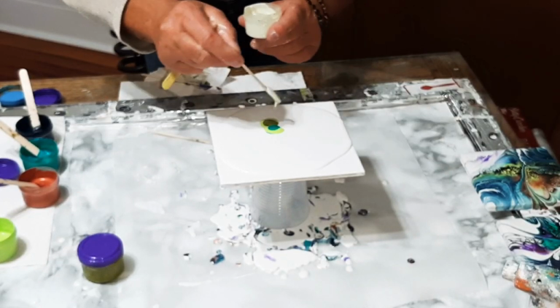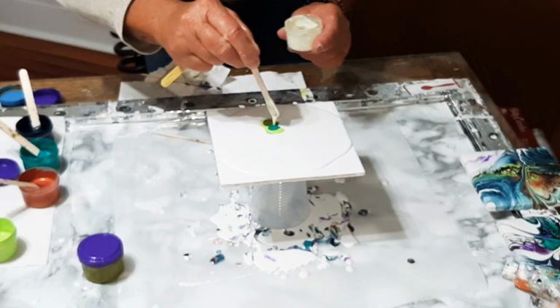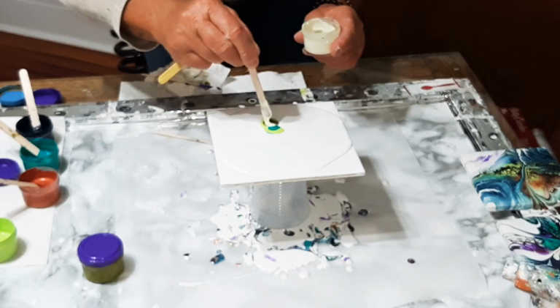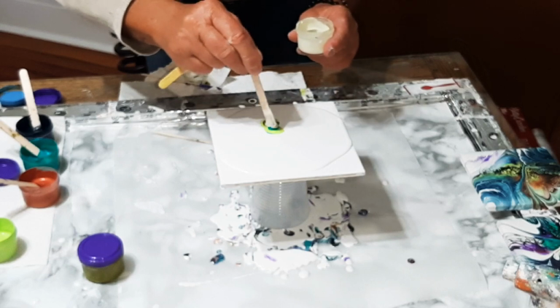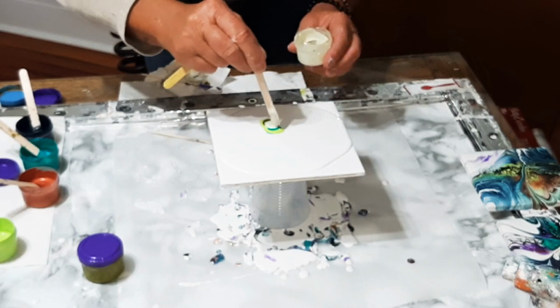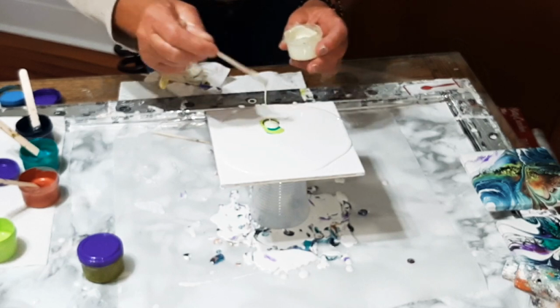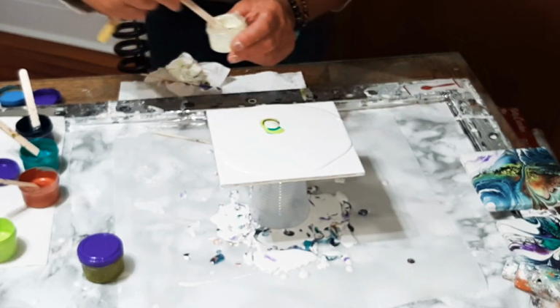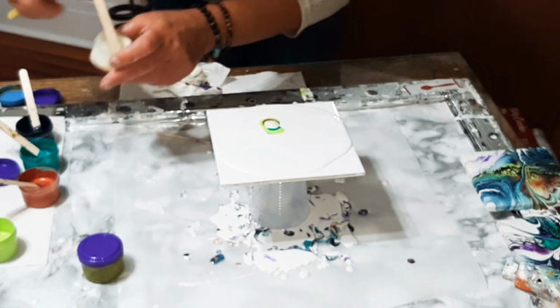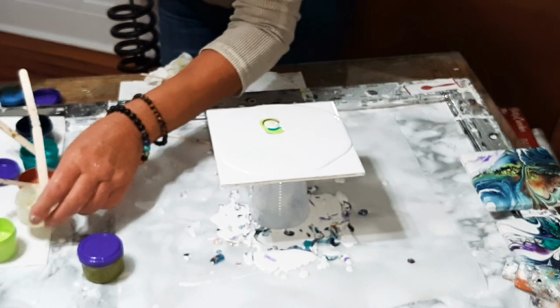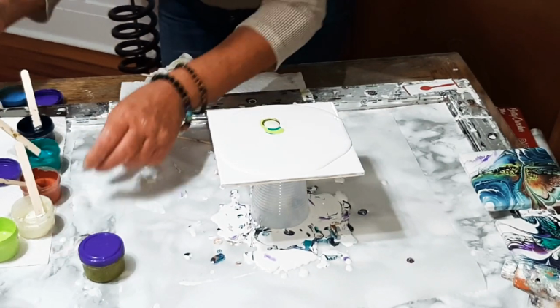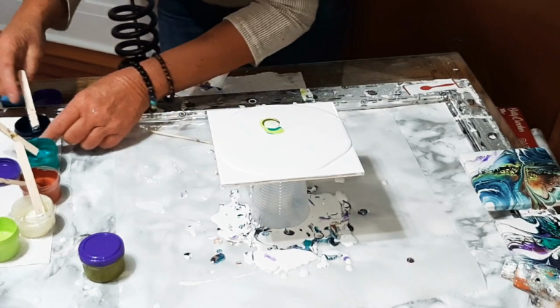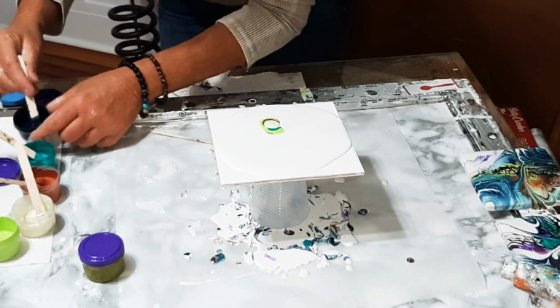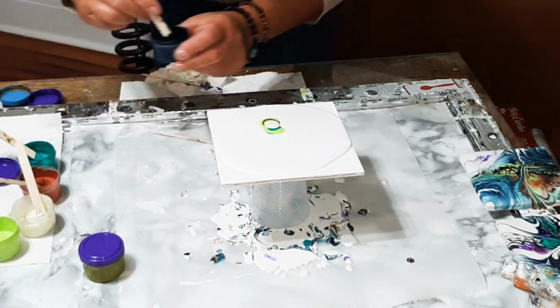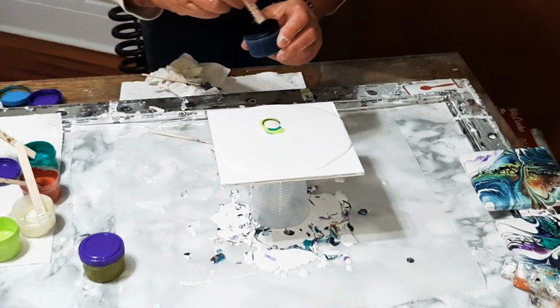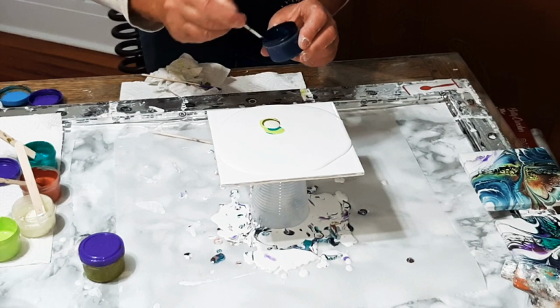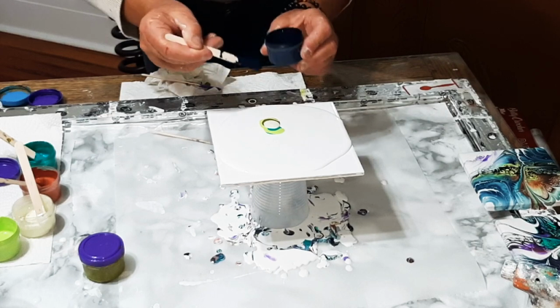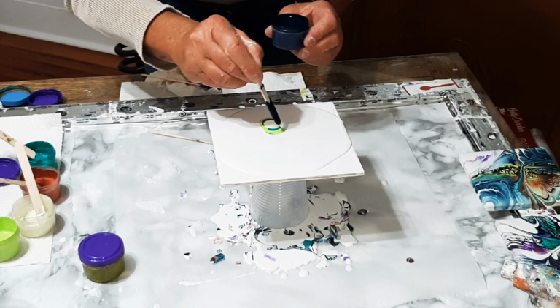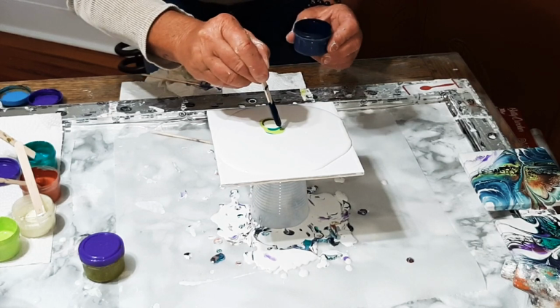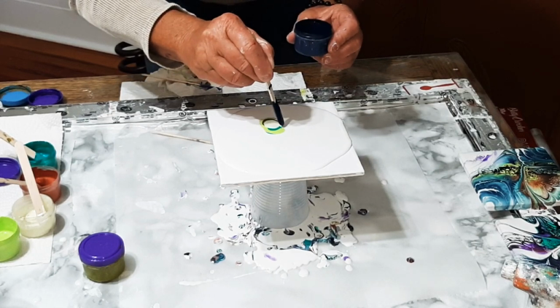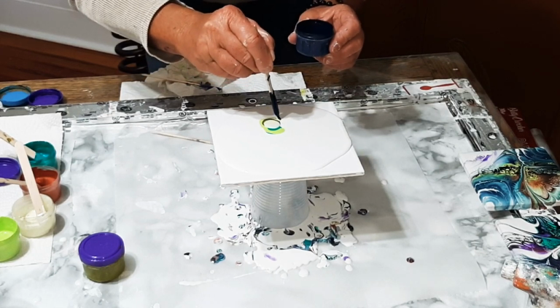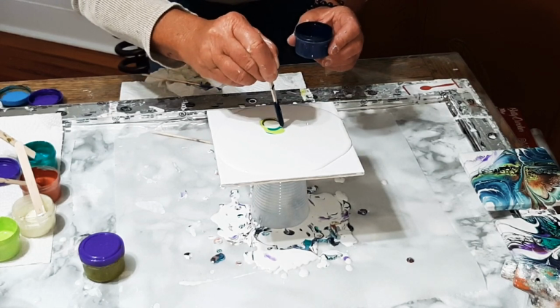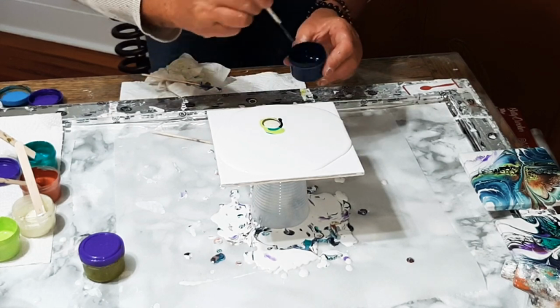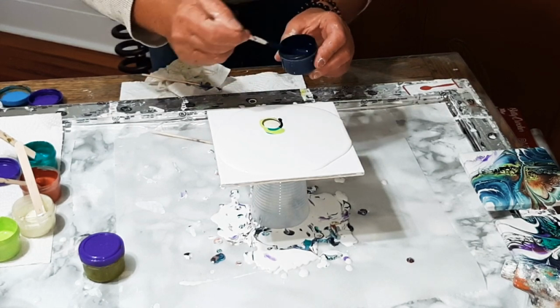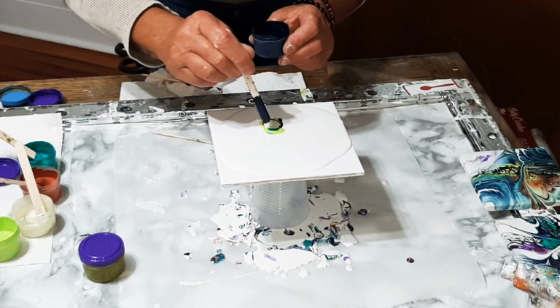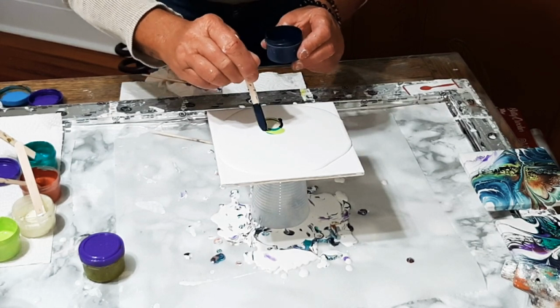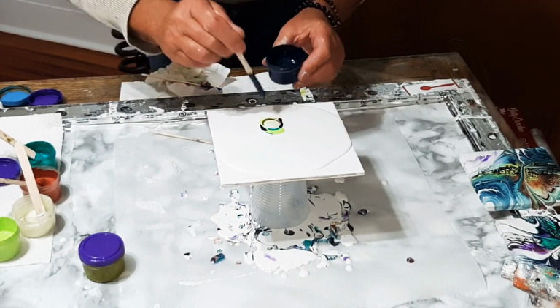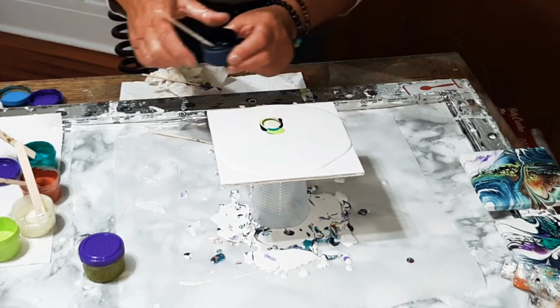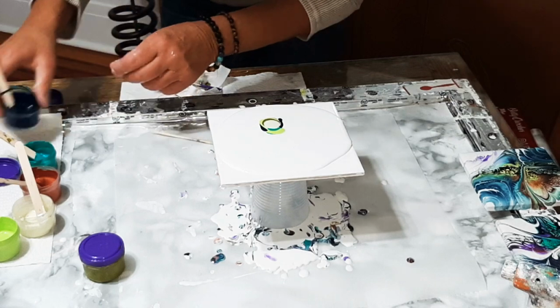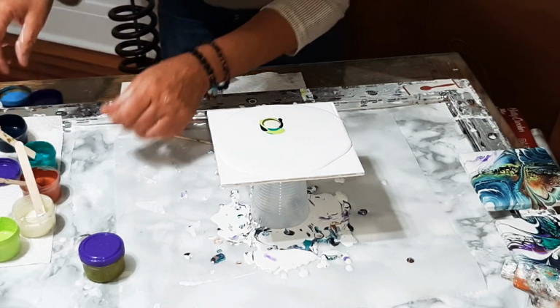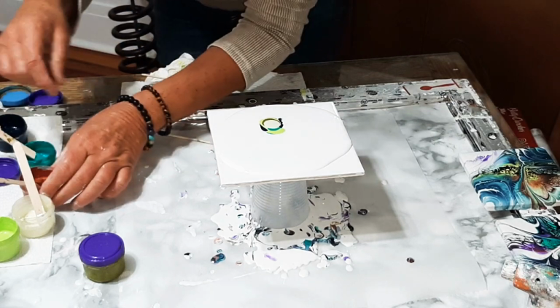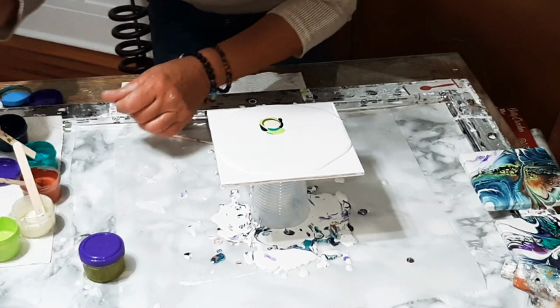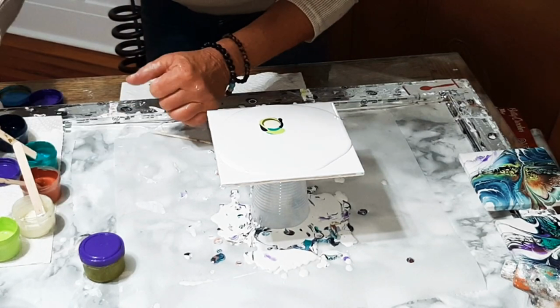We're going to do a deconstructed bloom with some fine details. You guys can all do this, you can all follow along, you can all do it on your own. You got this — it's just practice.